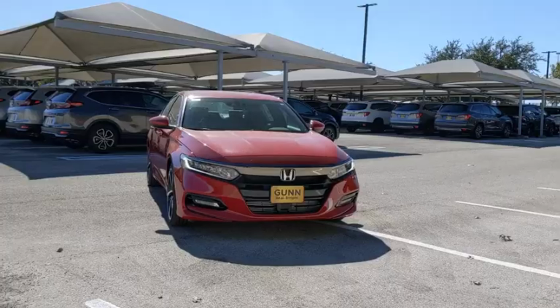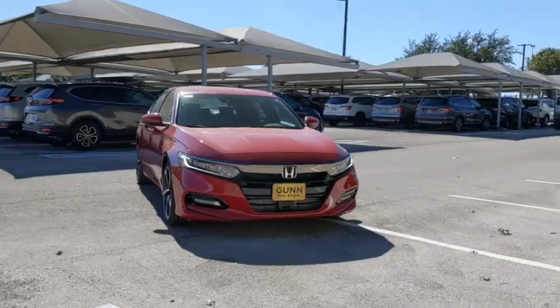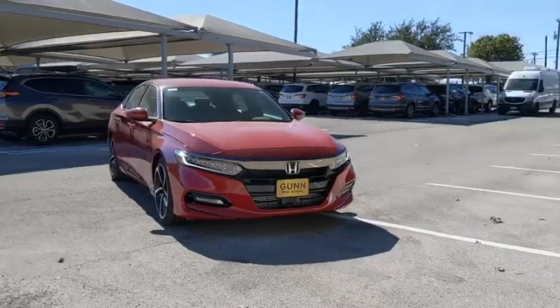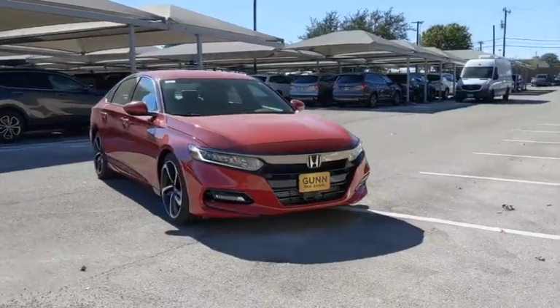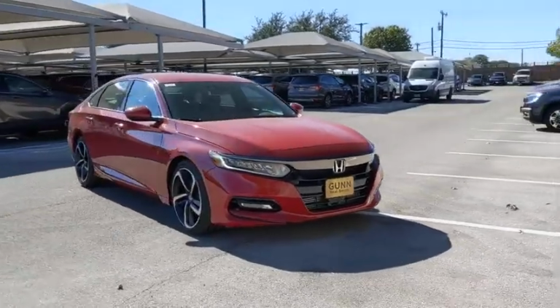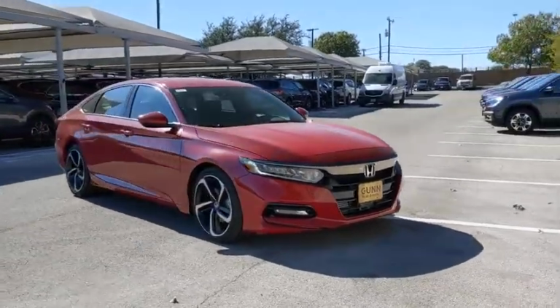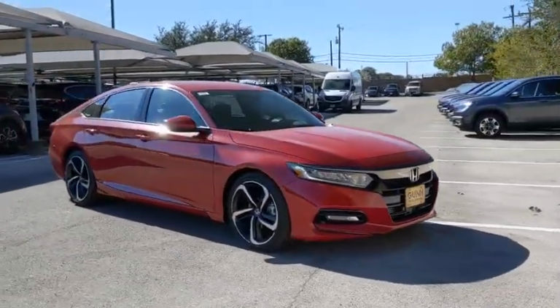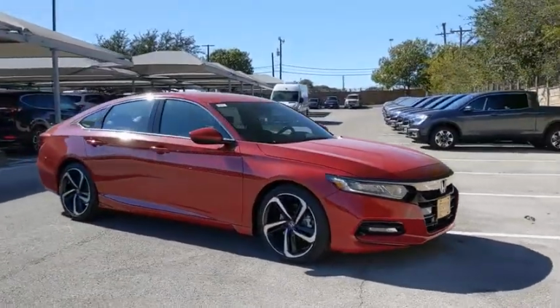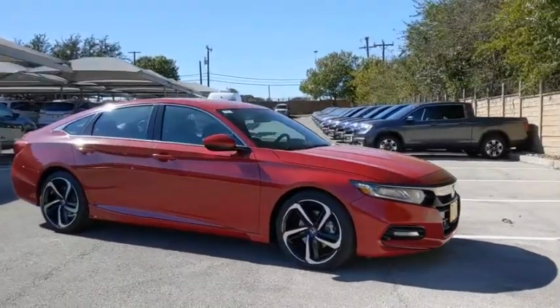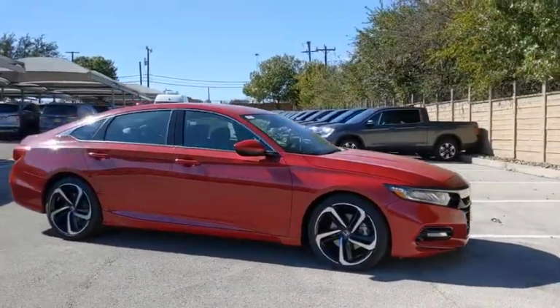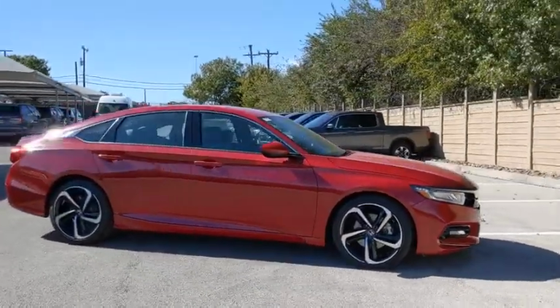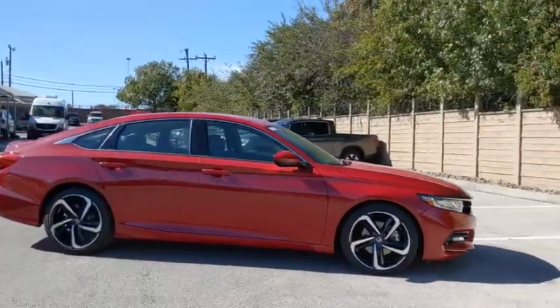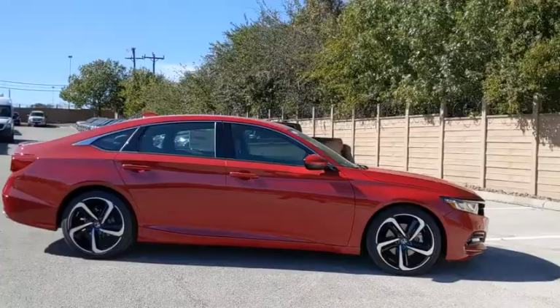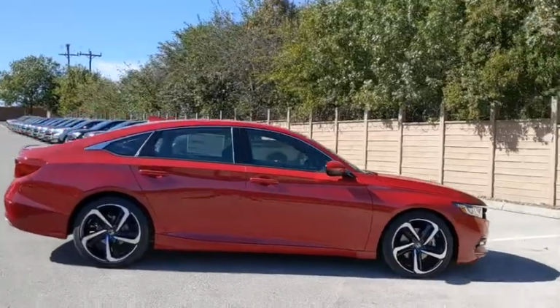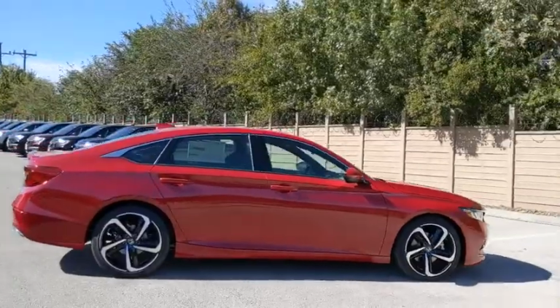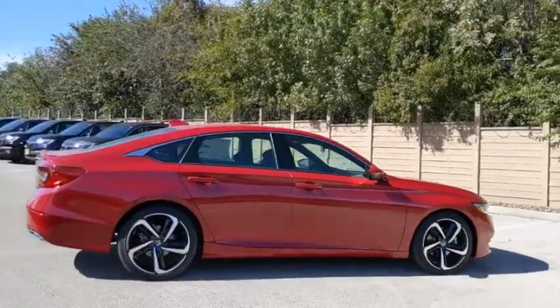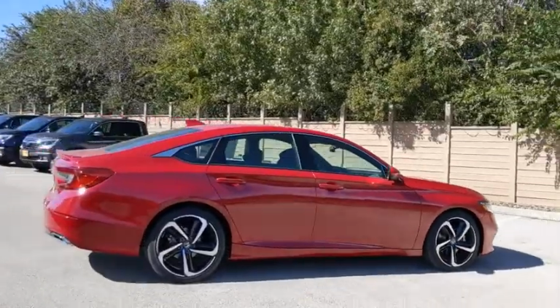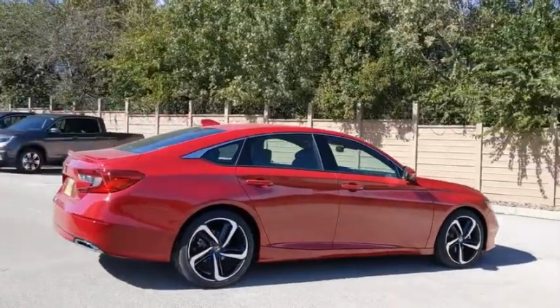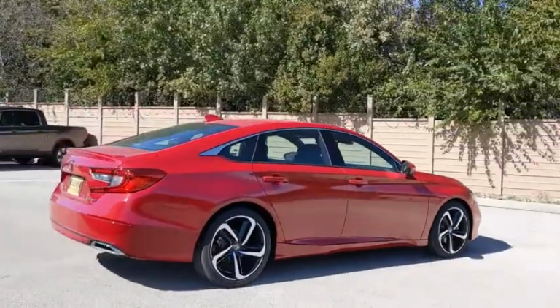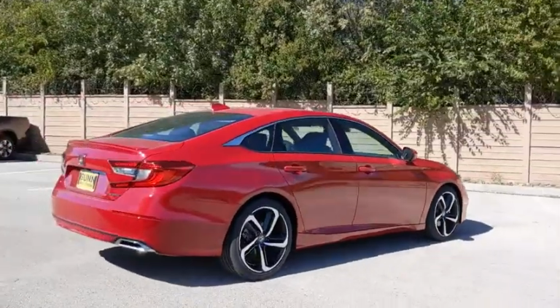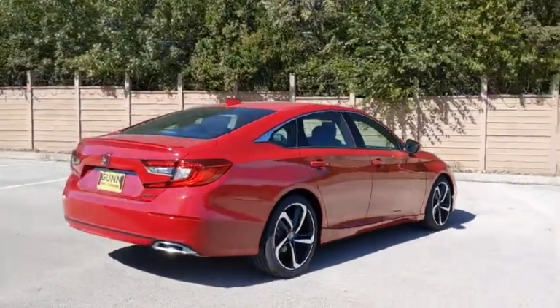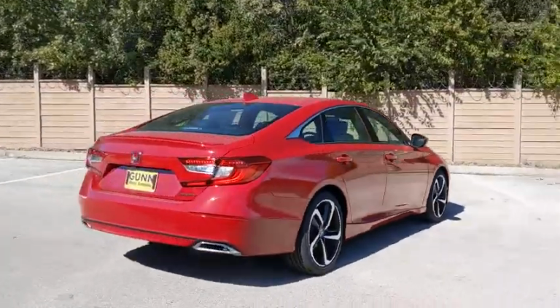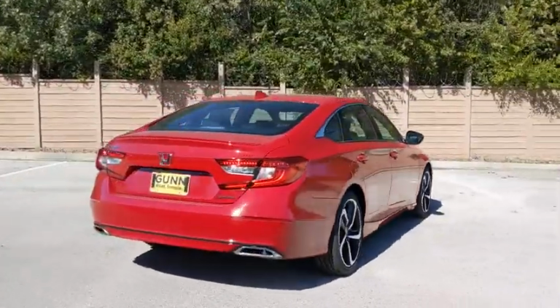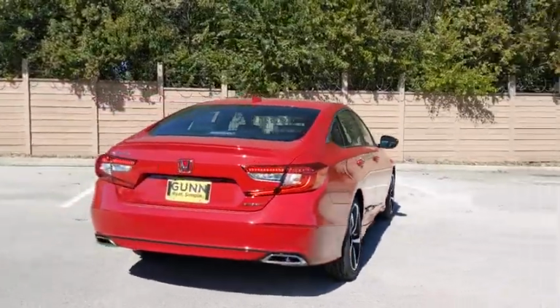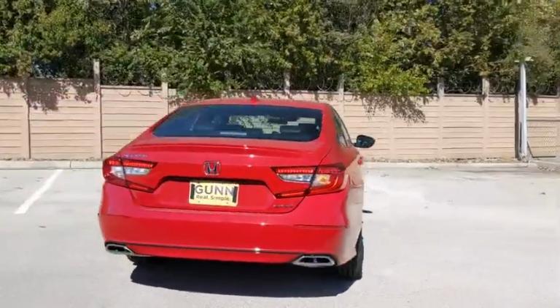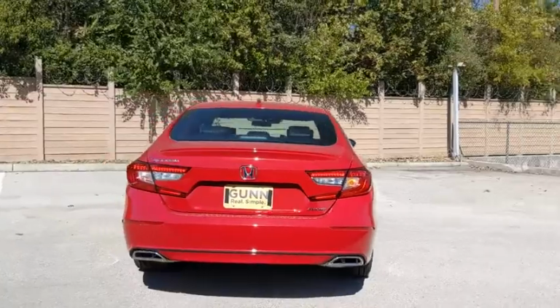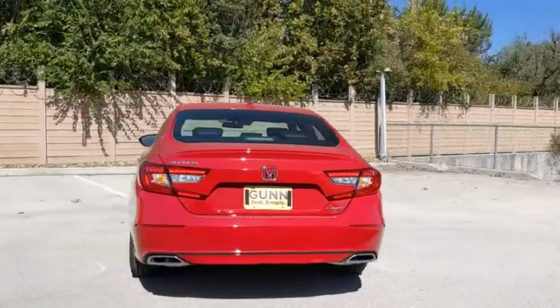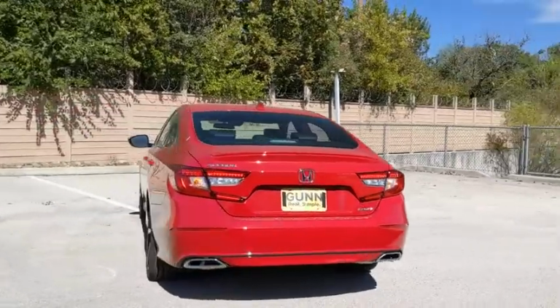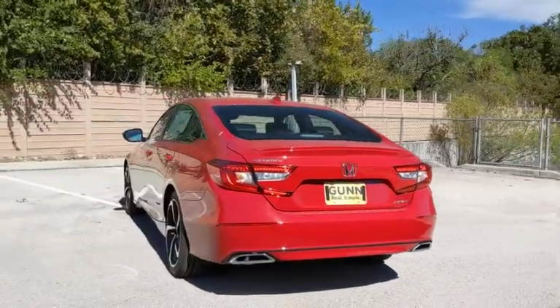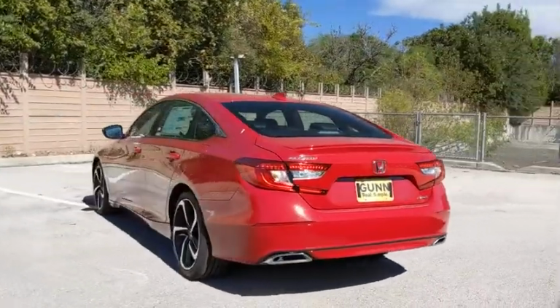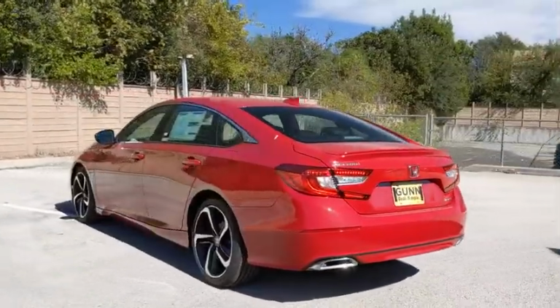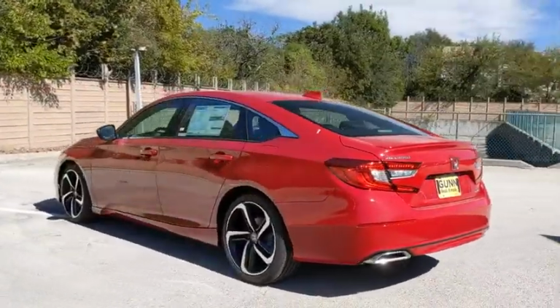Take a ride in the 2020 Honda Accord. Ingeniously simple, yet overflowing with luxury and technological creativity. All that and more in the Accord. Here are some of this vehicle's great options.